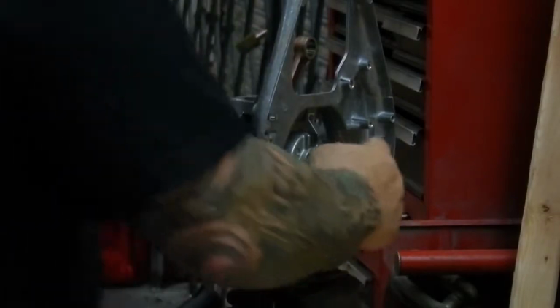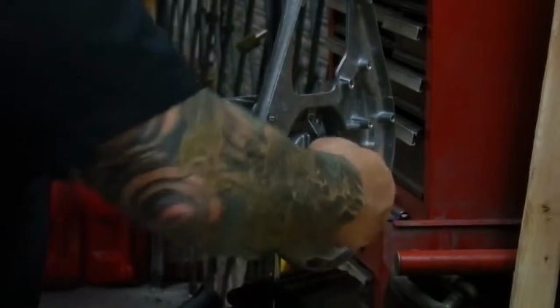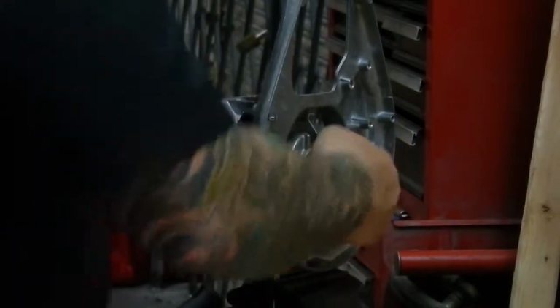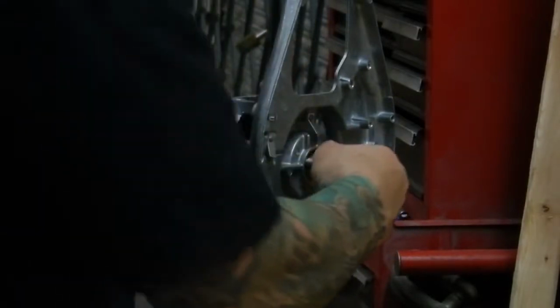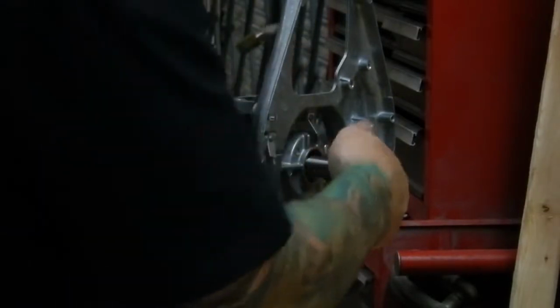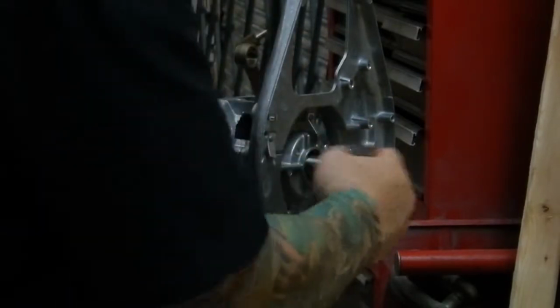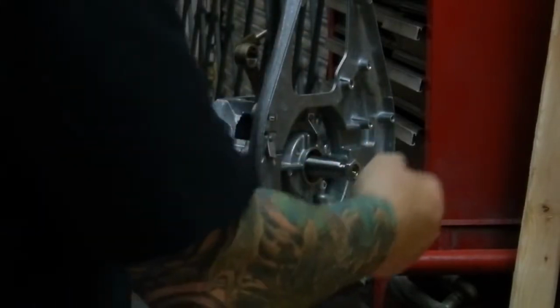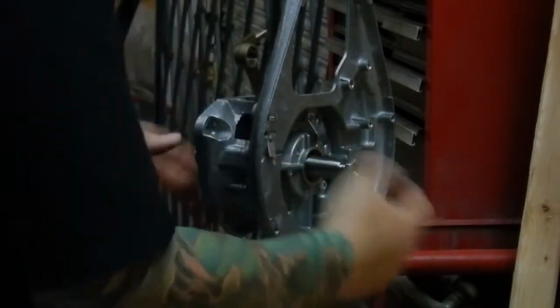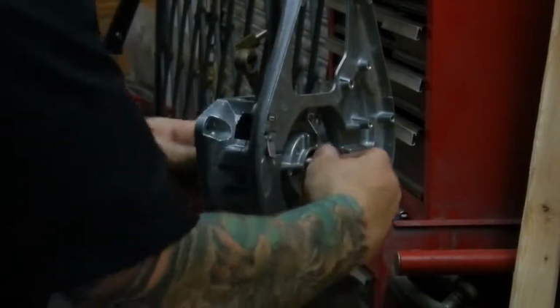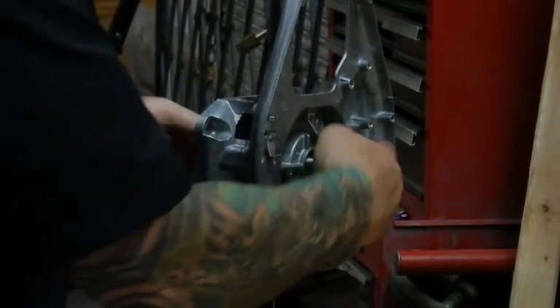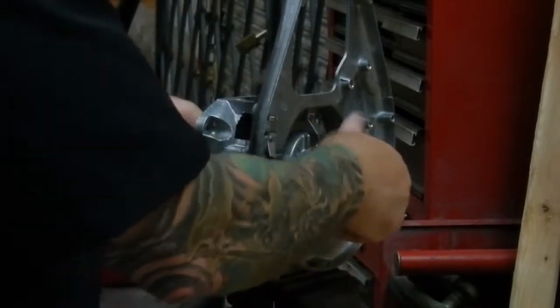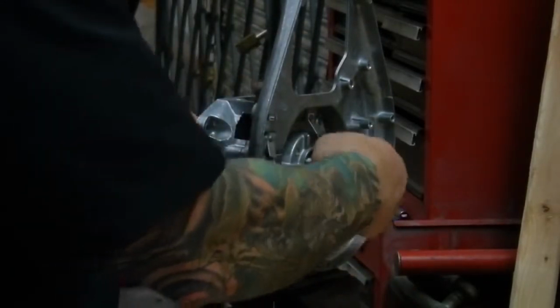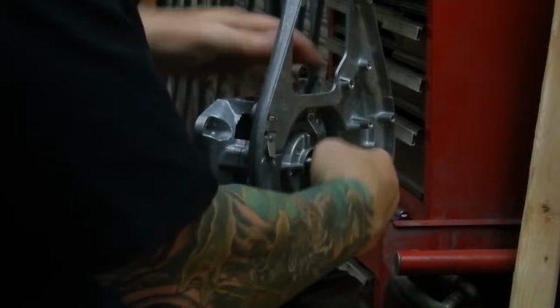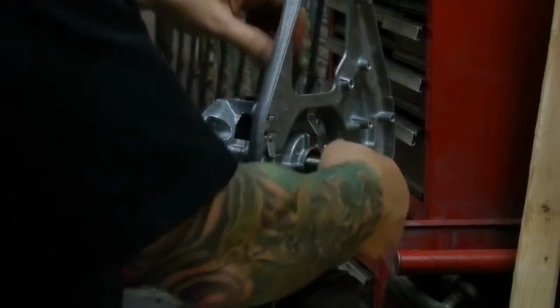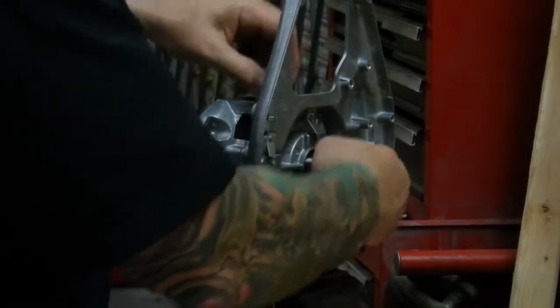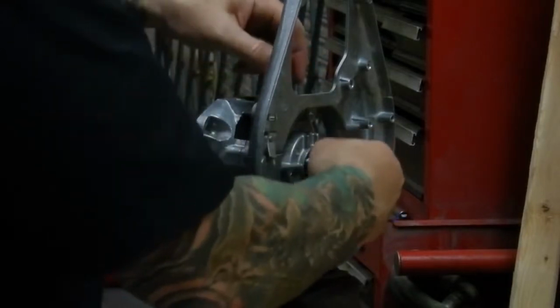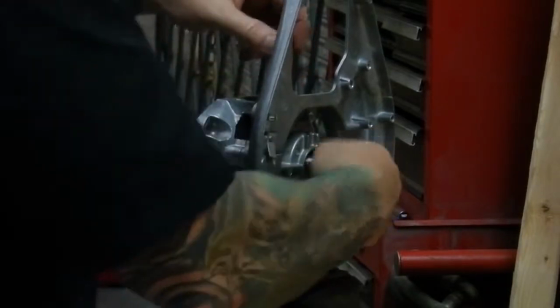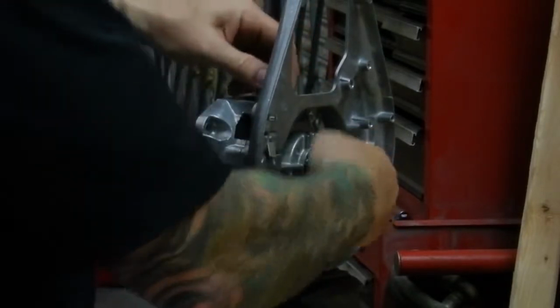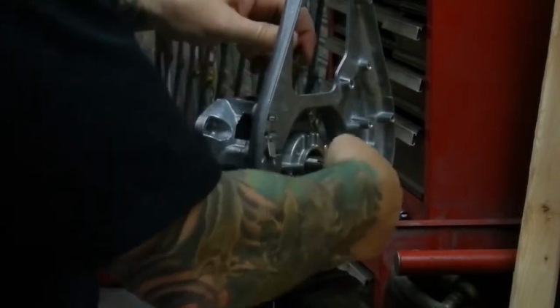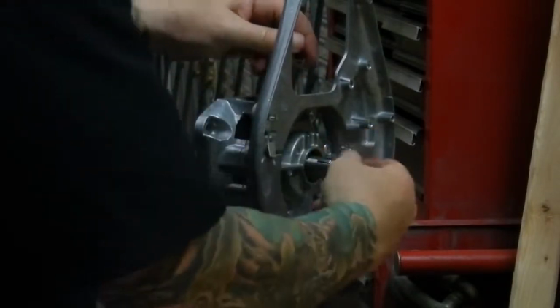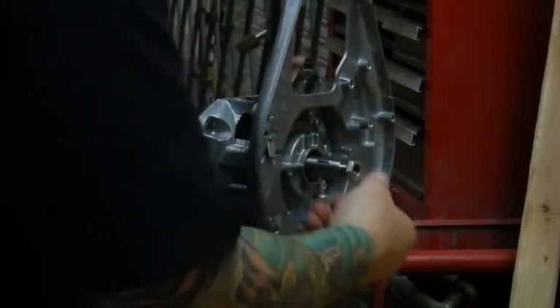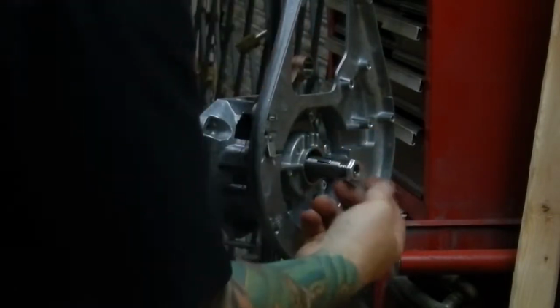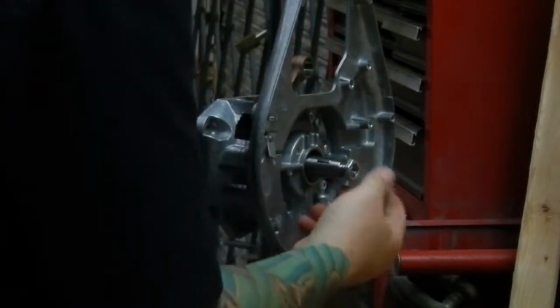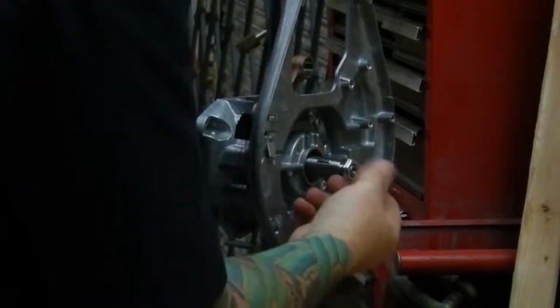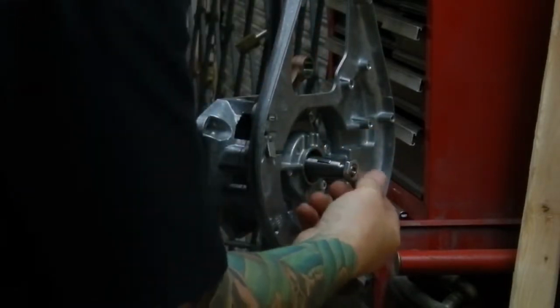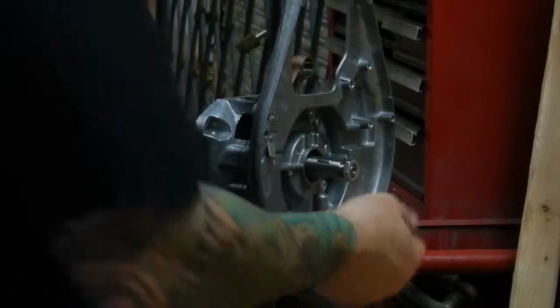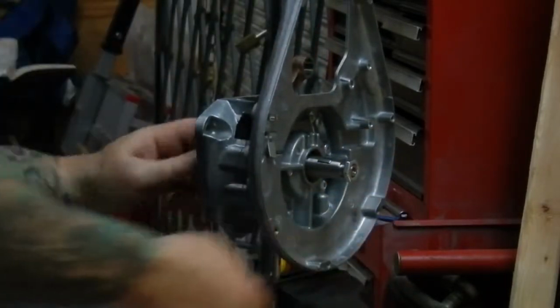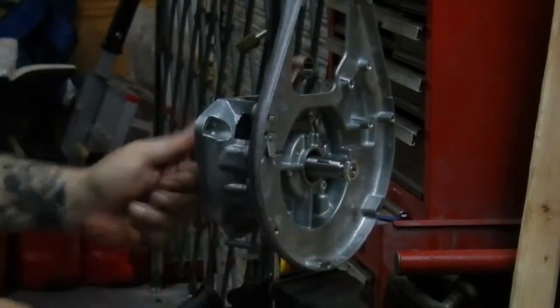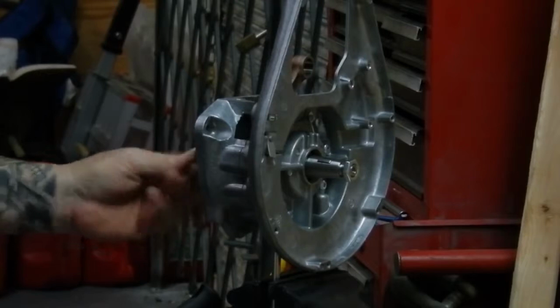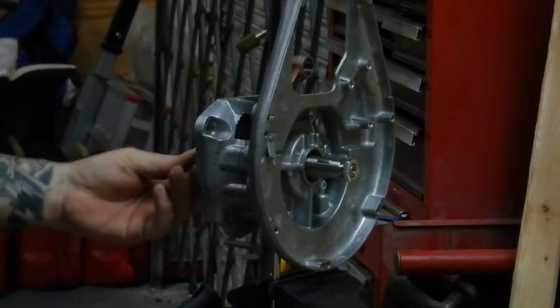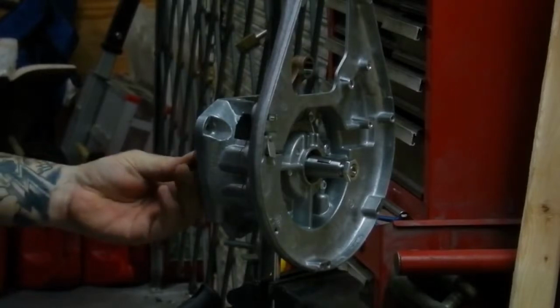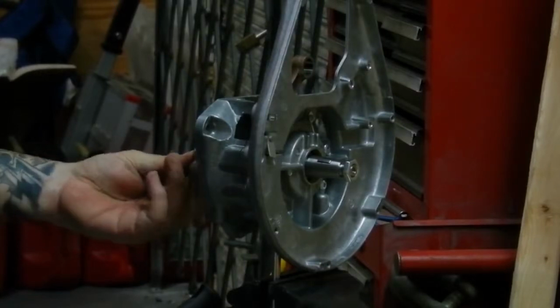Everything is cool now. We want to make sure it's rotating freely — there's no binding. And the final step is to make sure everything is seated completely.